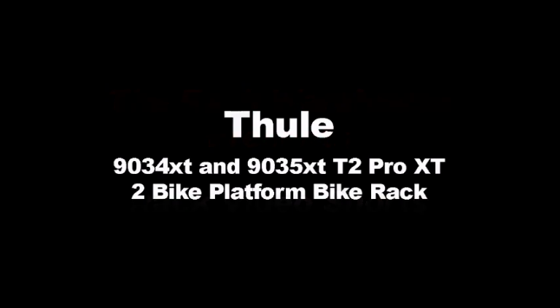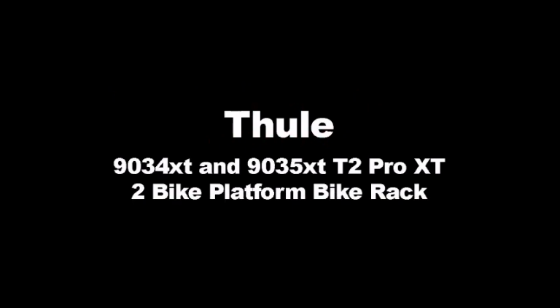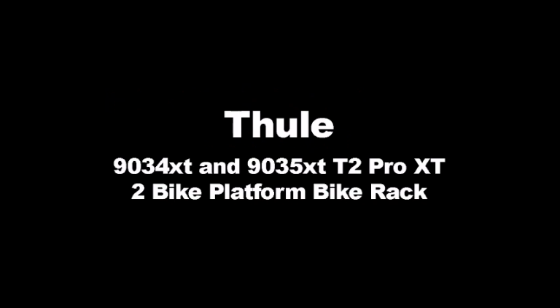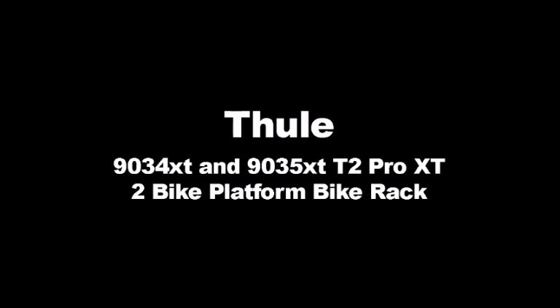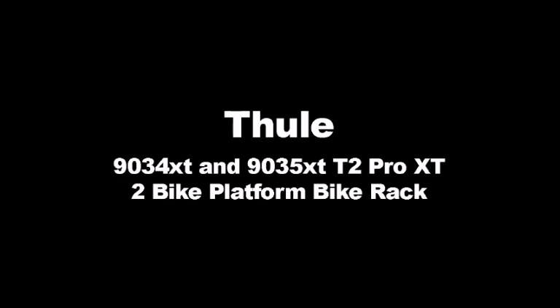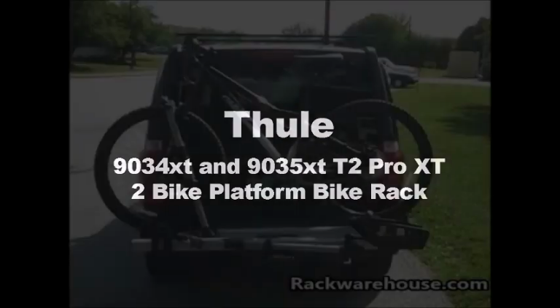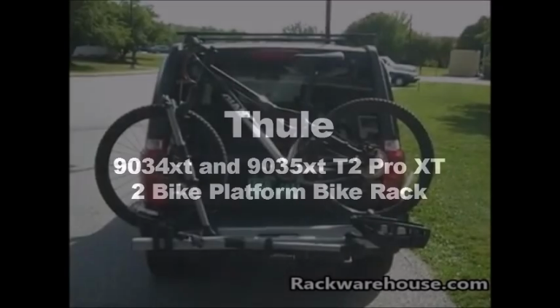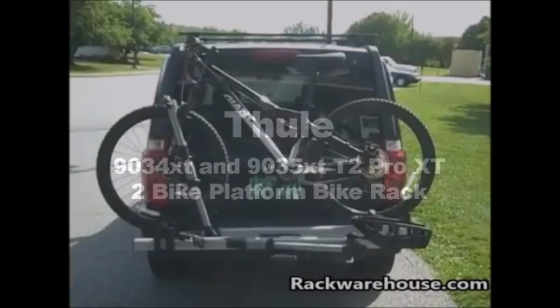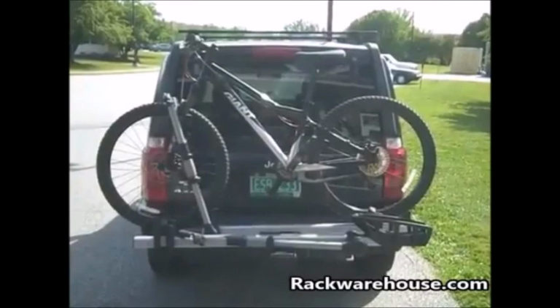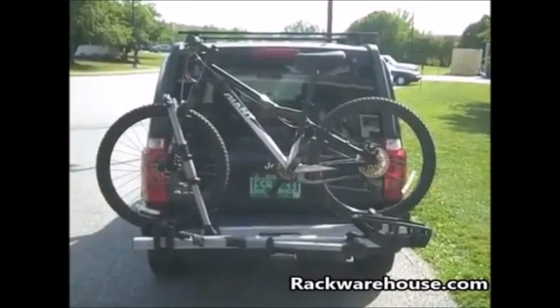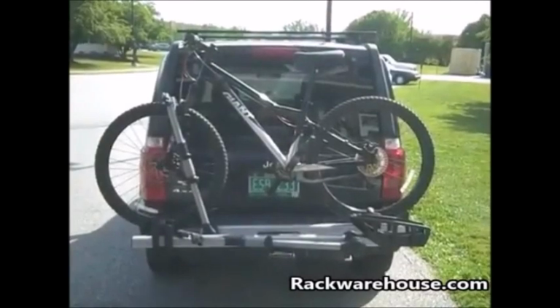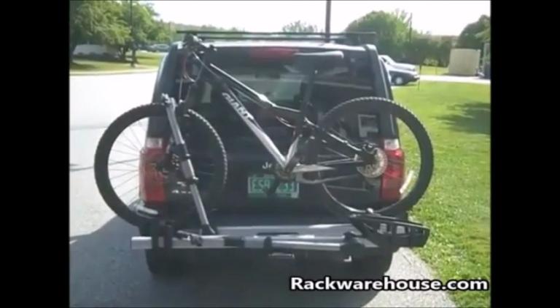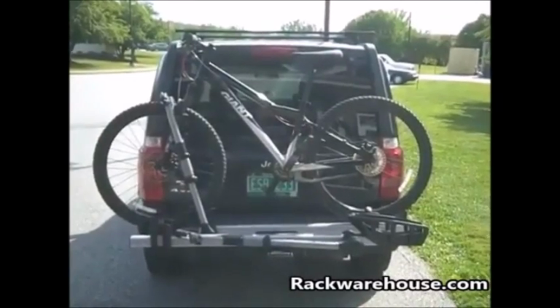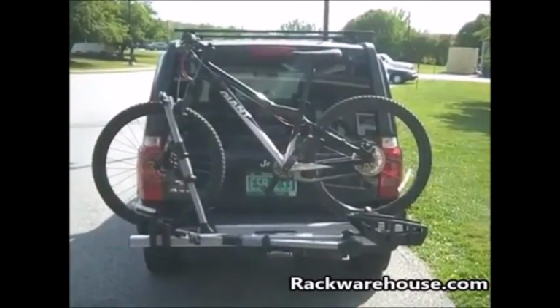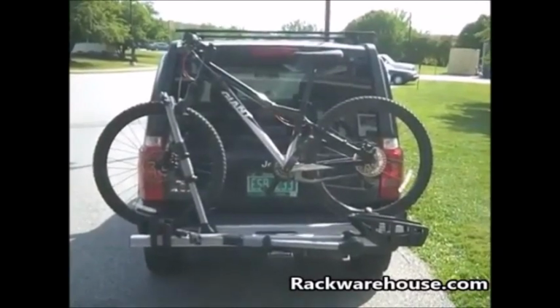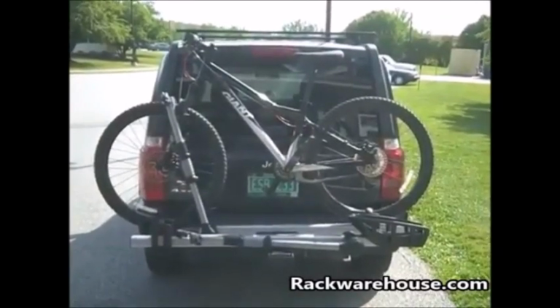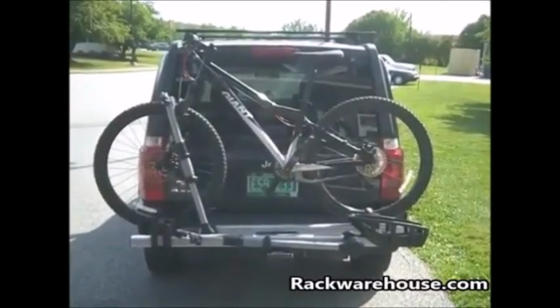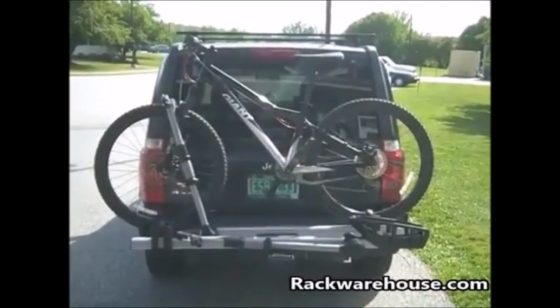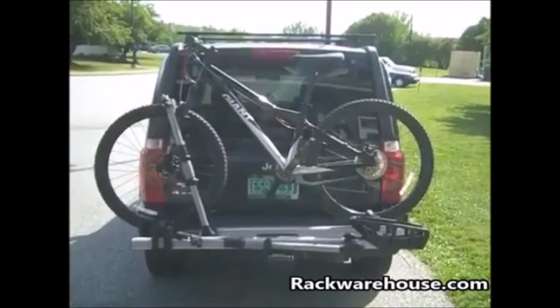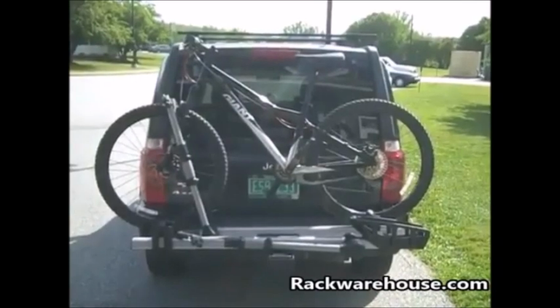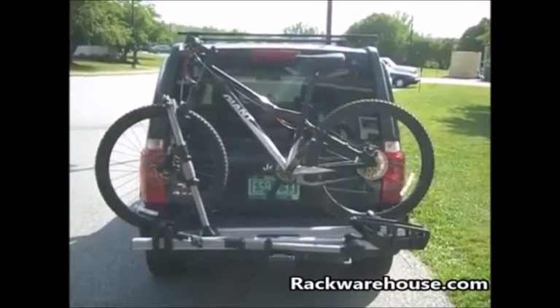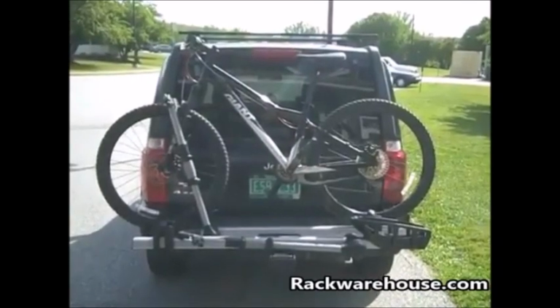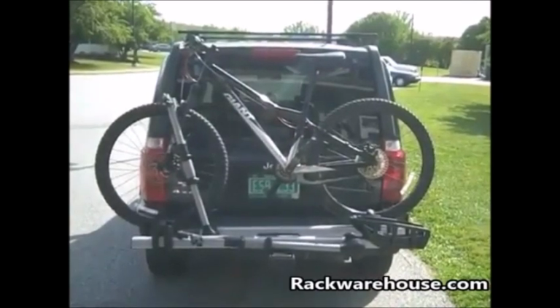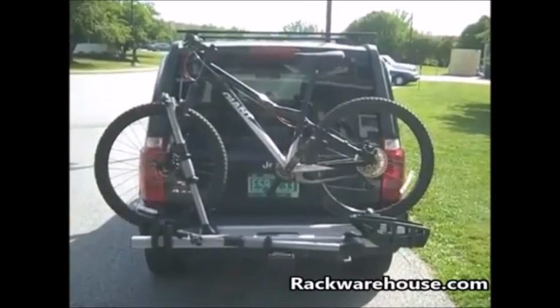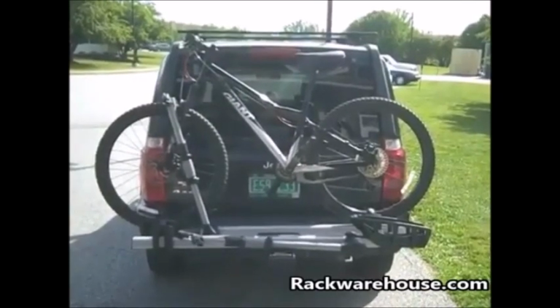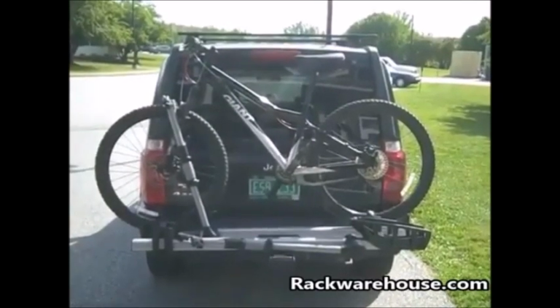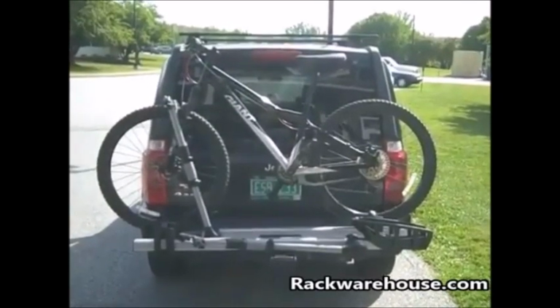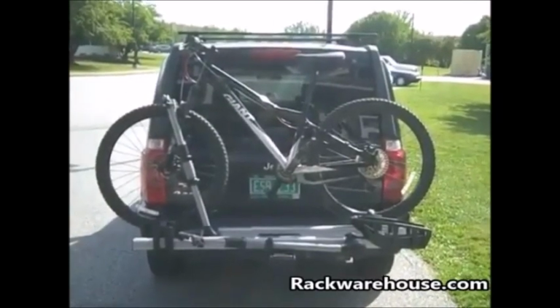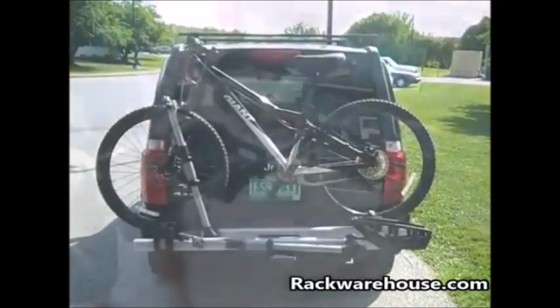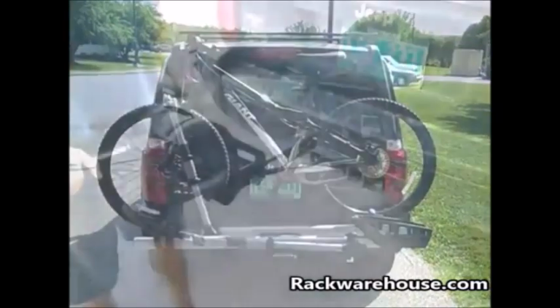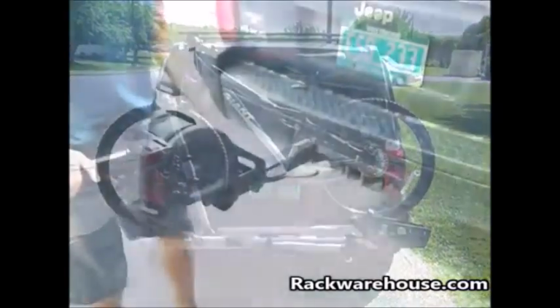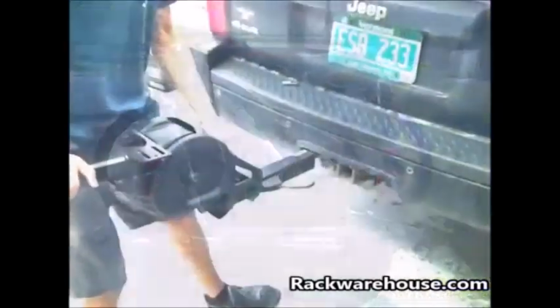Welcome to the installation of the Thule 9034 and 9035 T2 platform style hitch bike carrier. The T2 can accommodate virtually any bike, frame, and tire size.